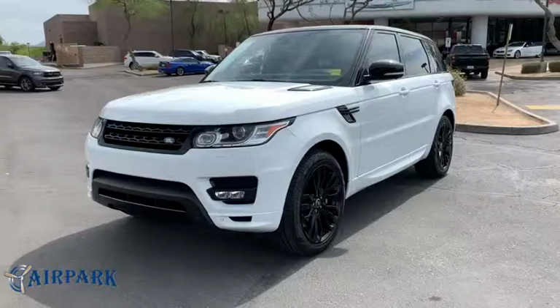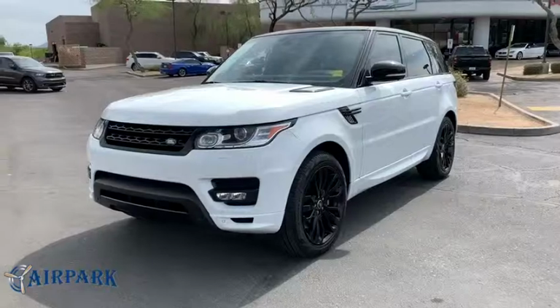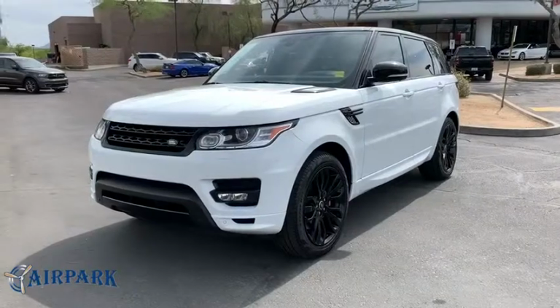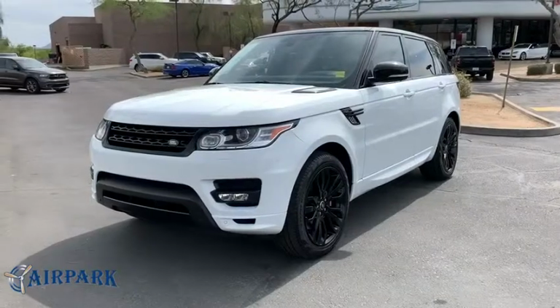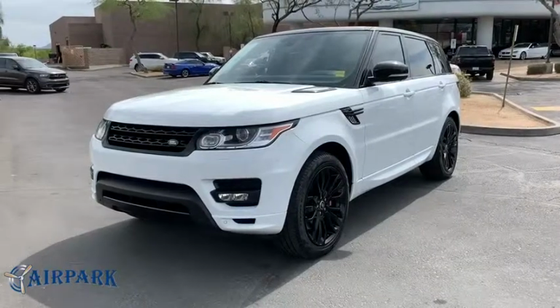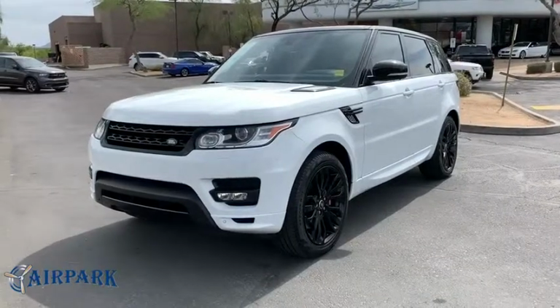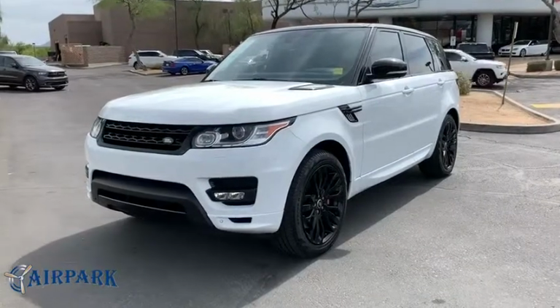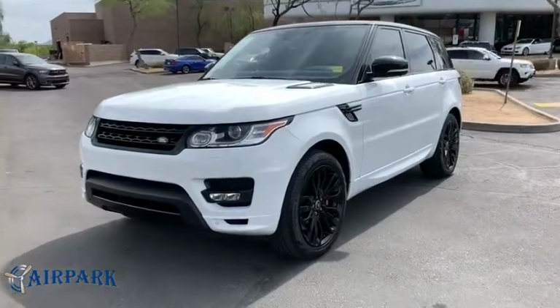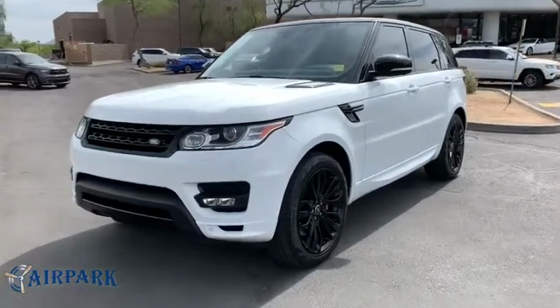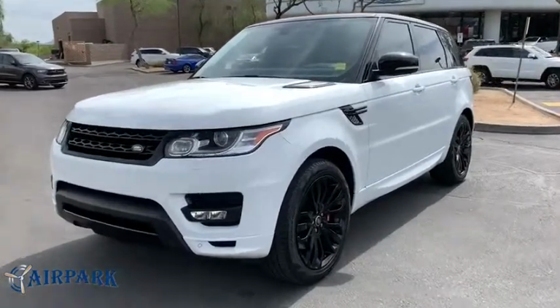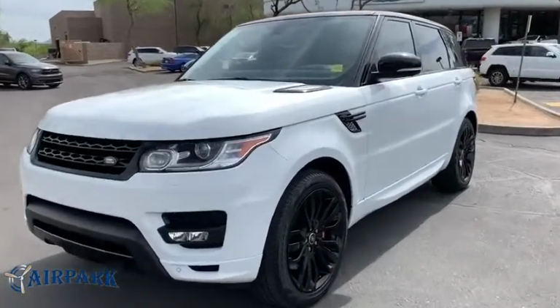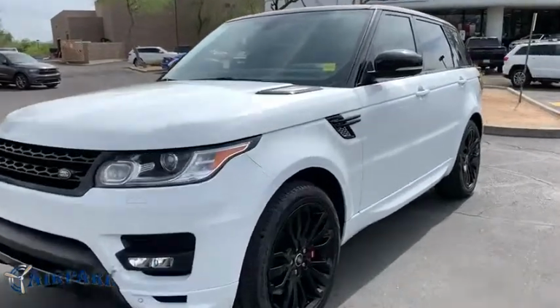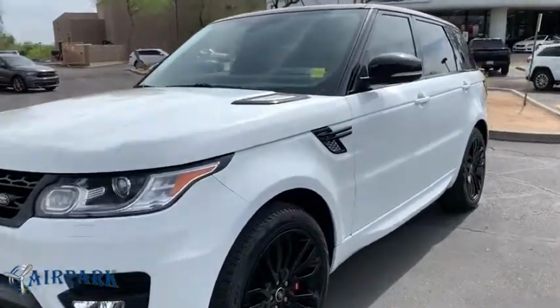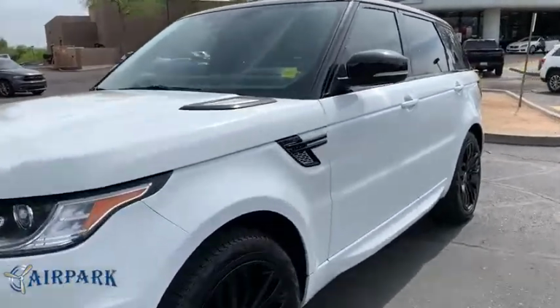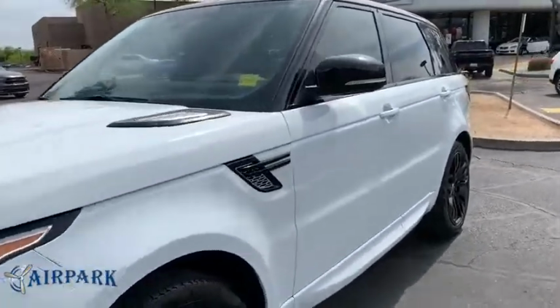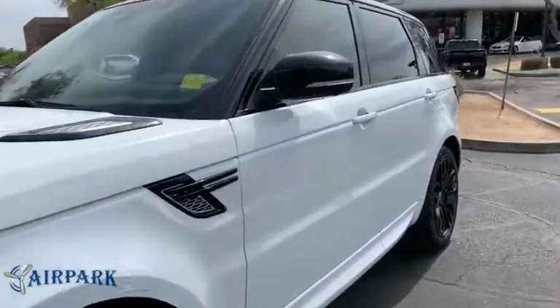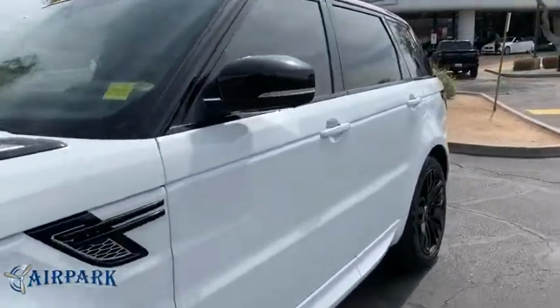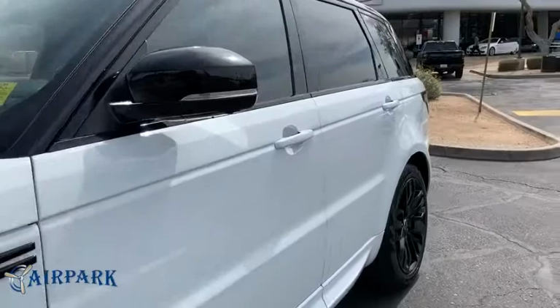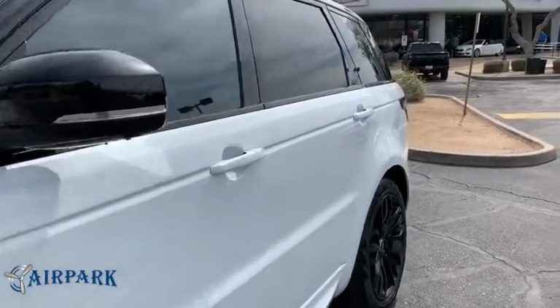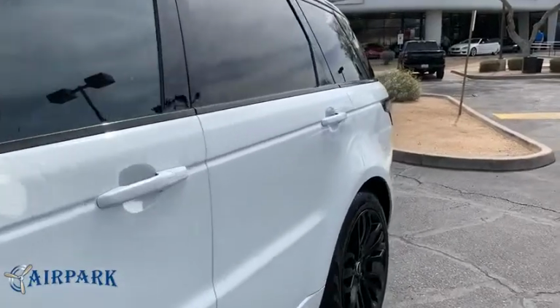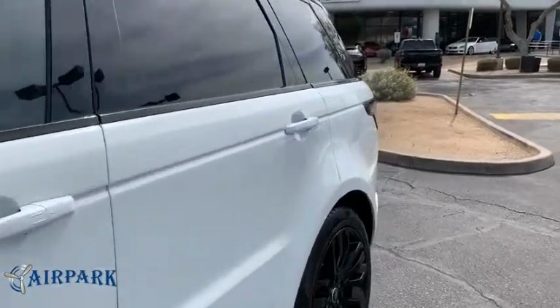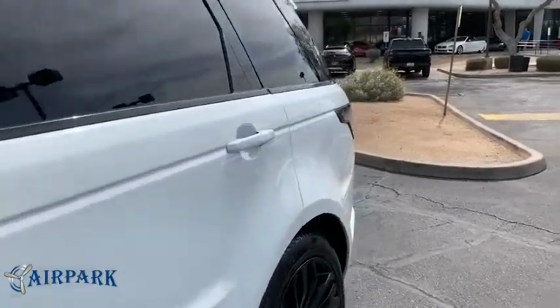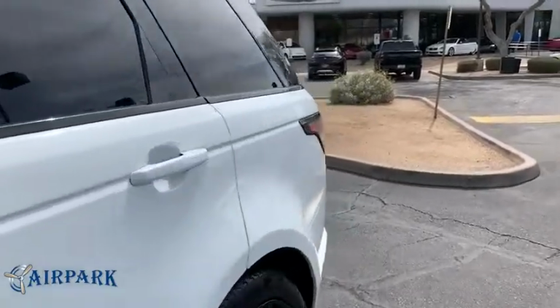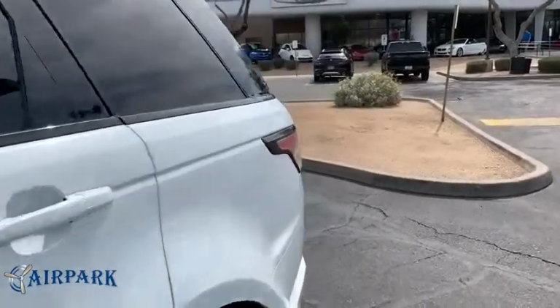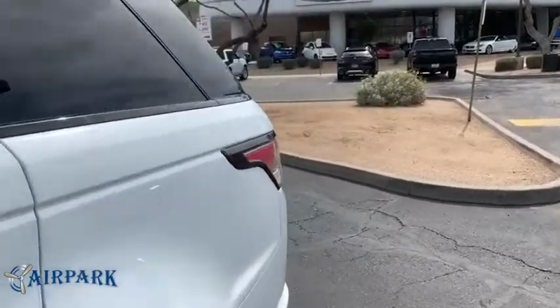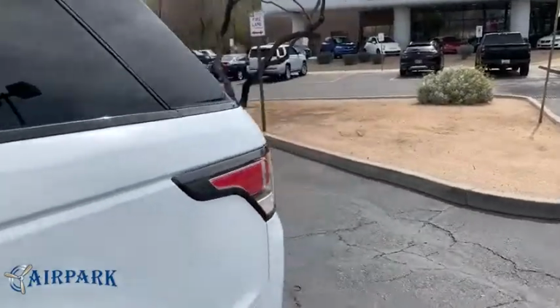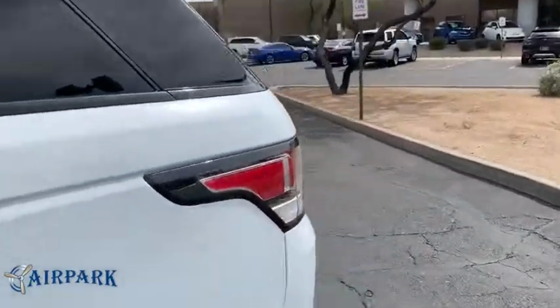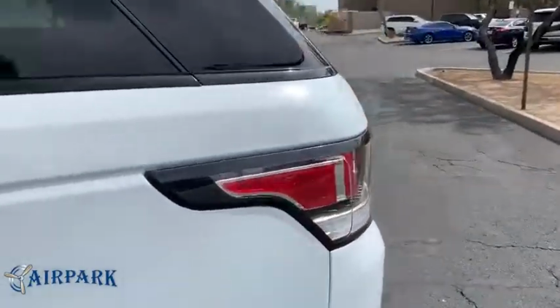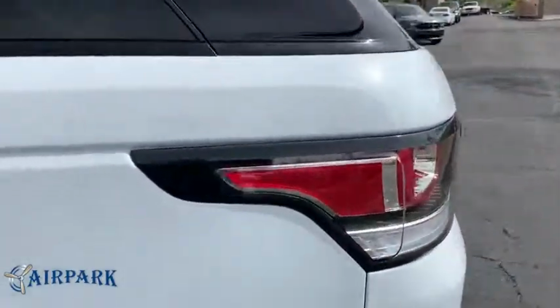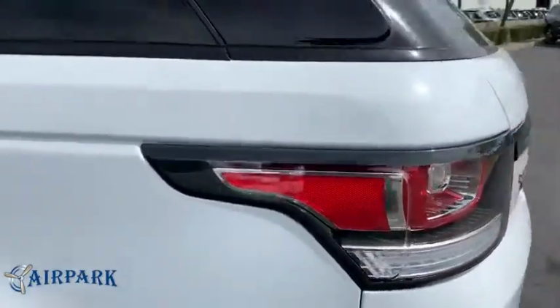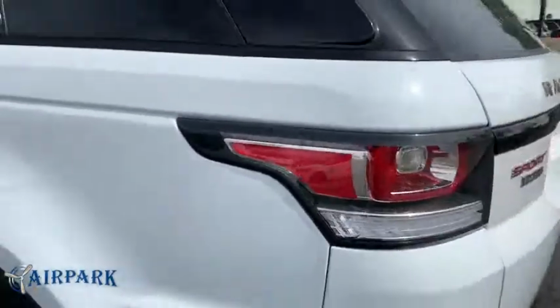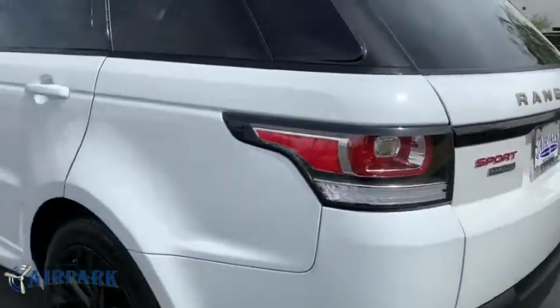The 2014 Land Rover Range Rover Sport. Powered by intelligence, brilliance by design. Range Rover Sport is in a class of one.